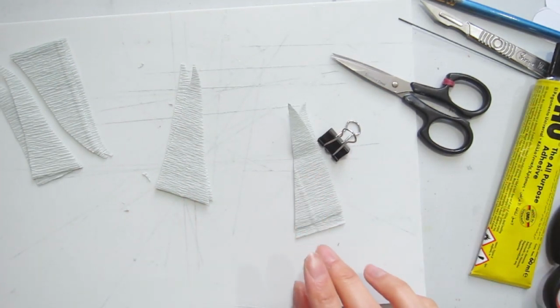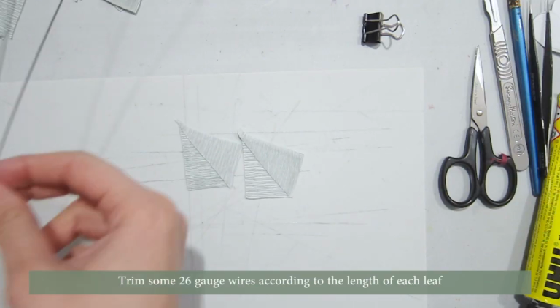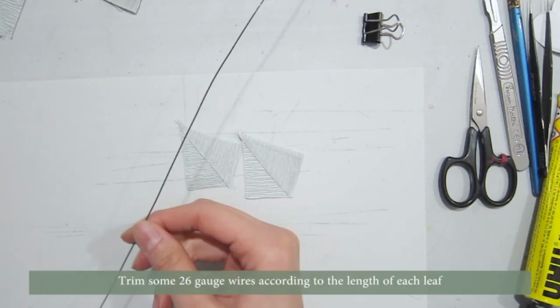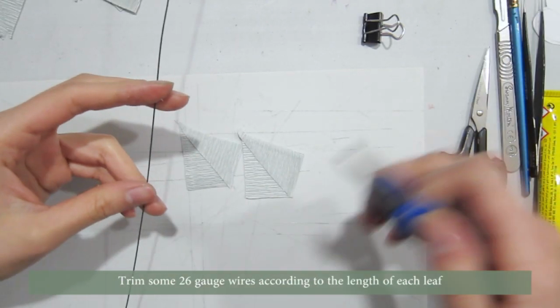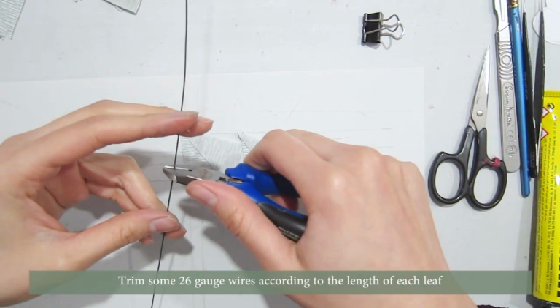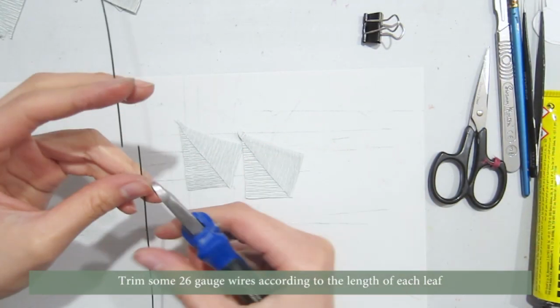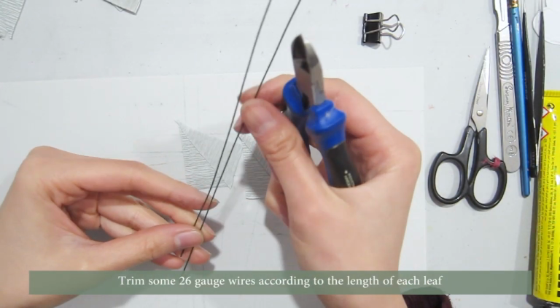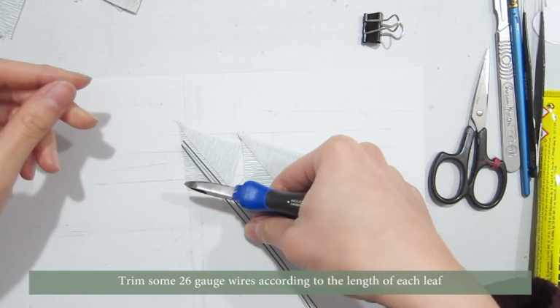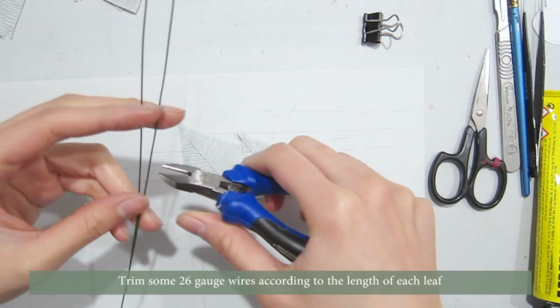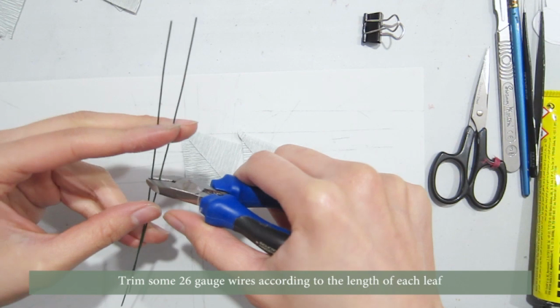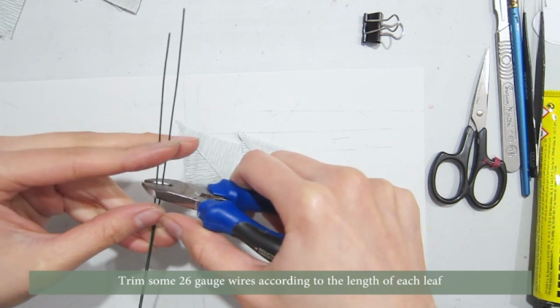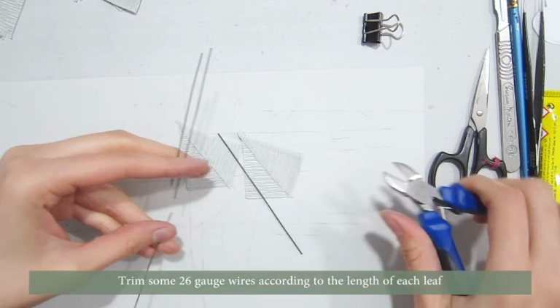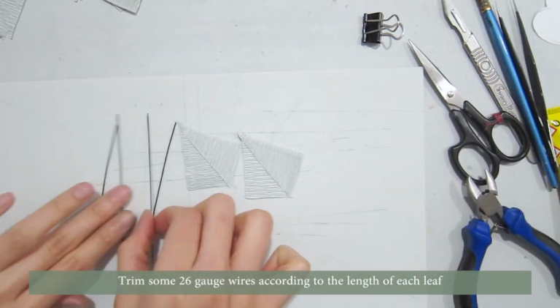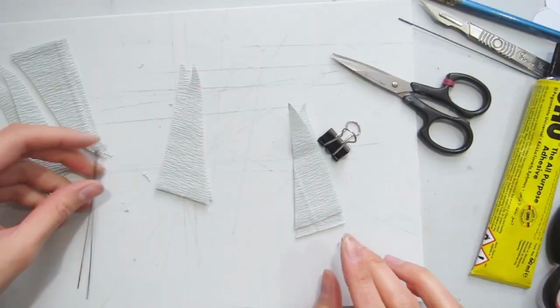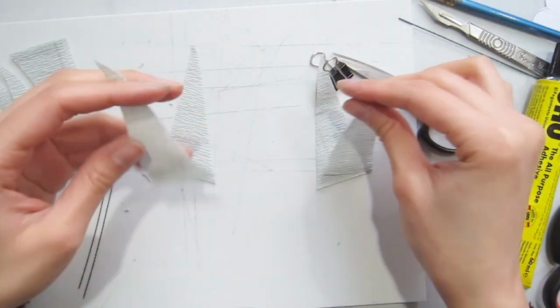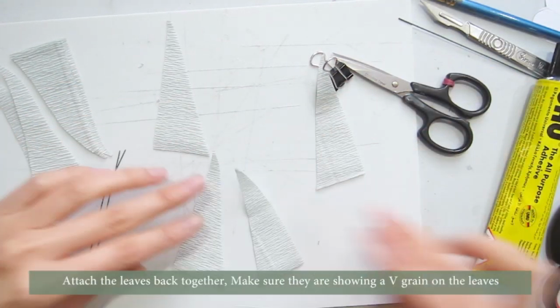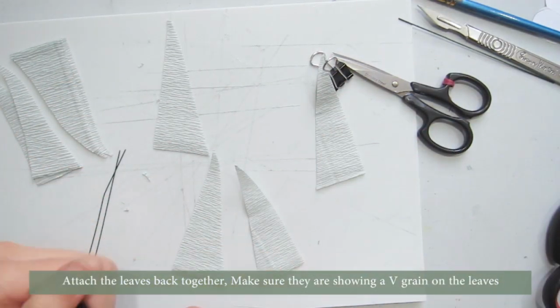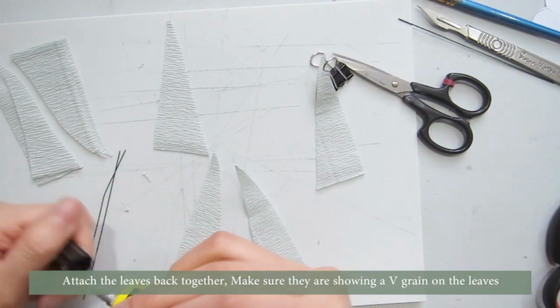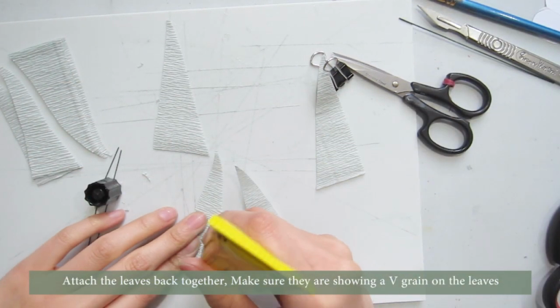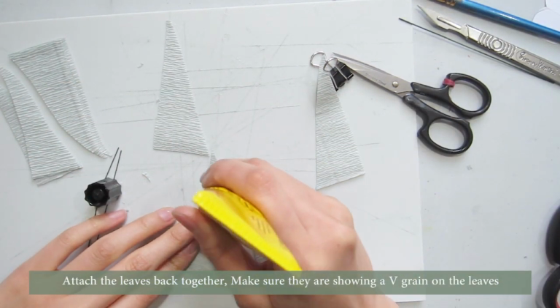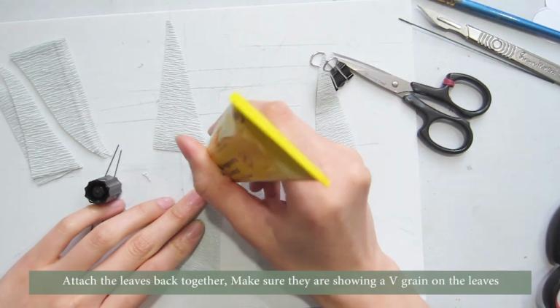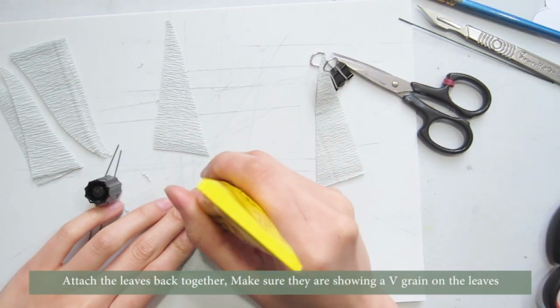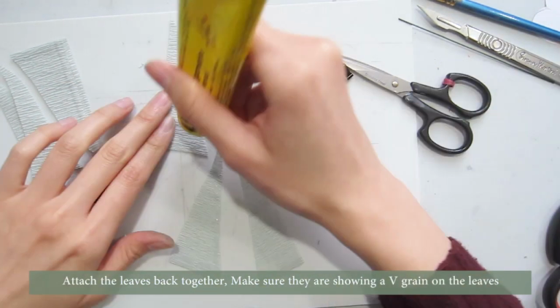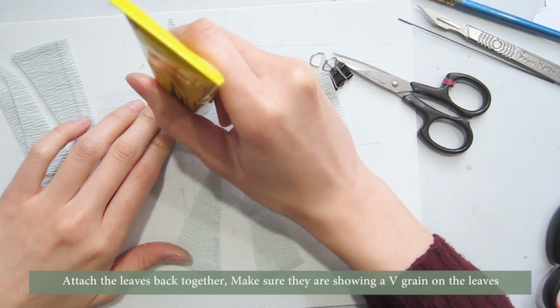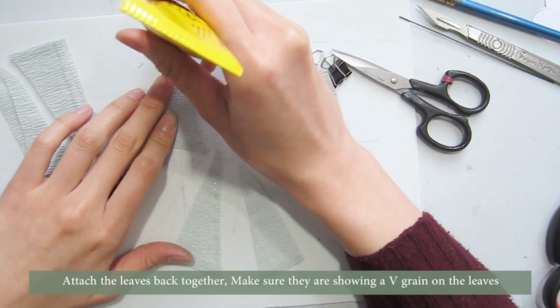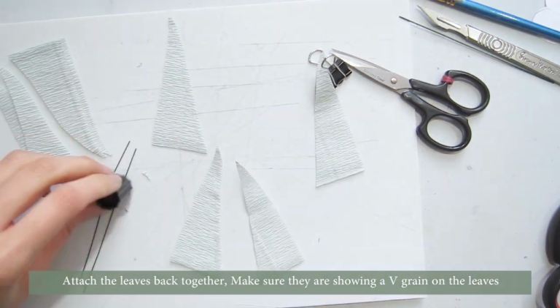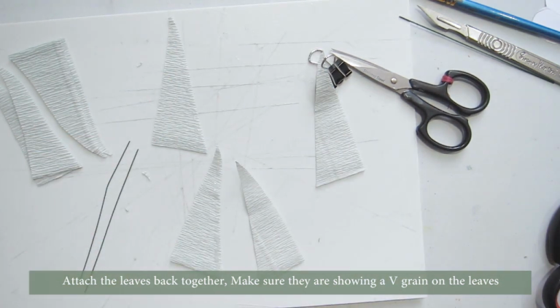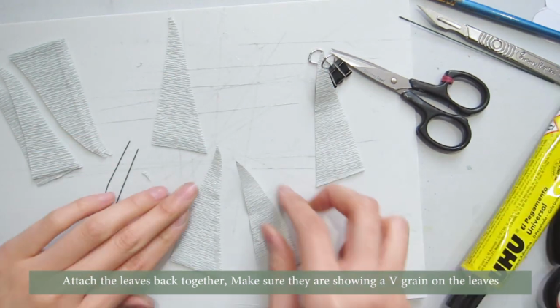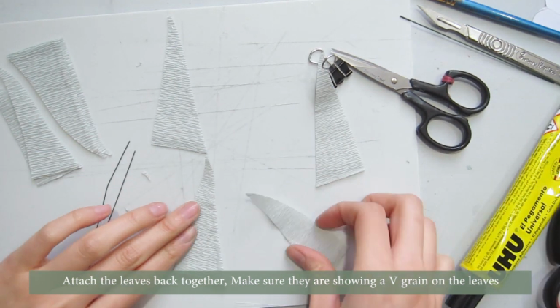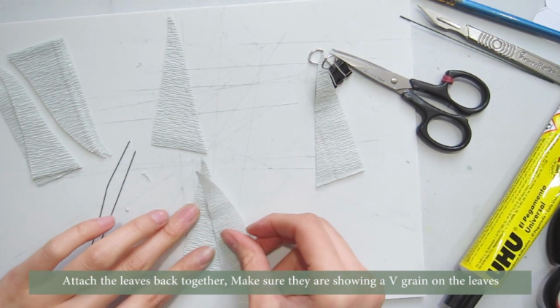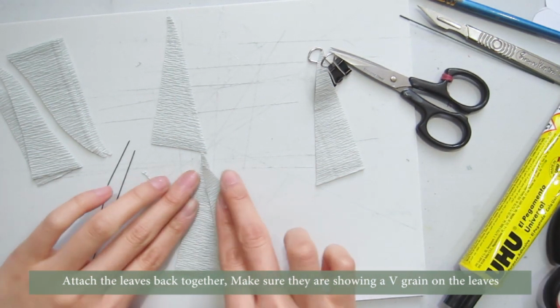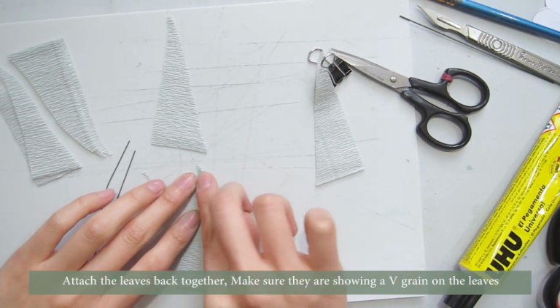Trim some 26 gauge wire according to the length of each leaf. Attach the leaves back together, making sure they are showing a B grain on the leaves.